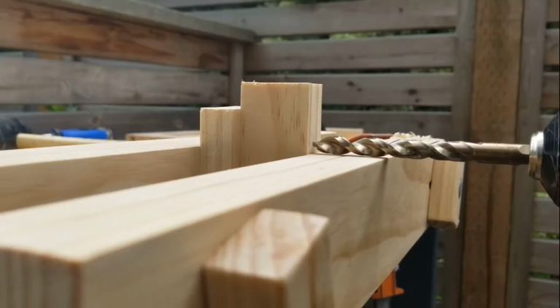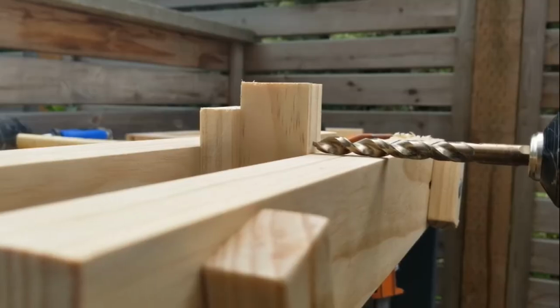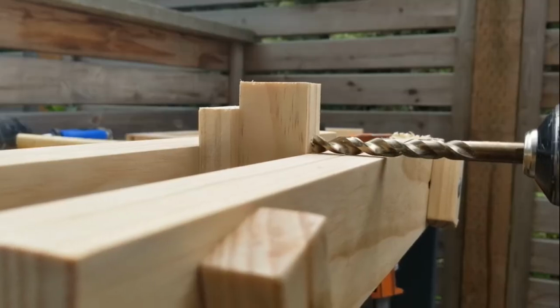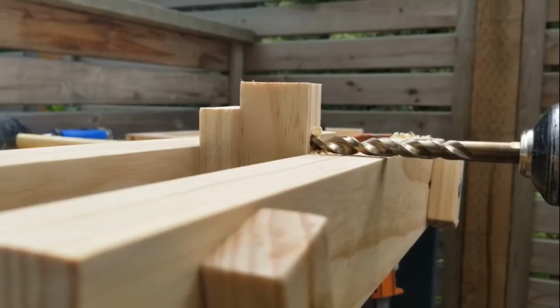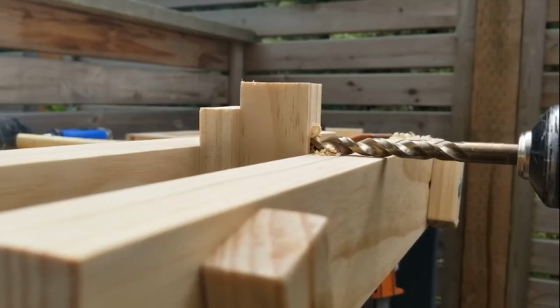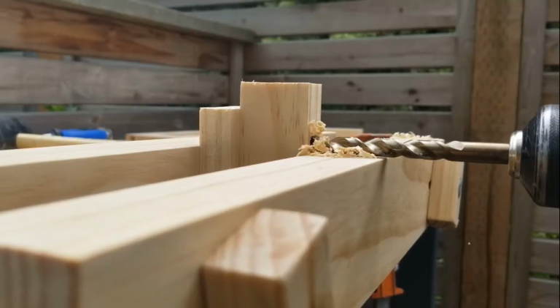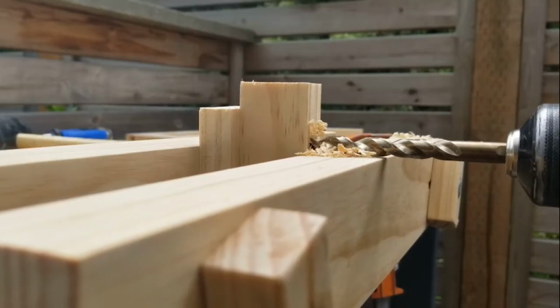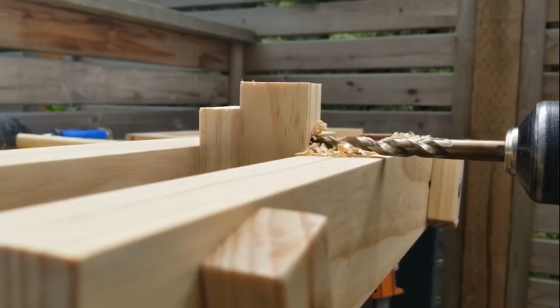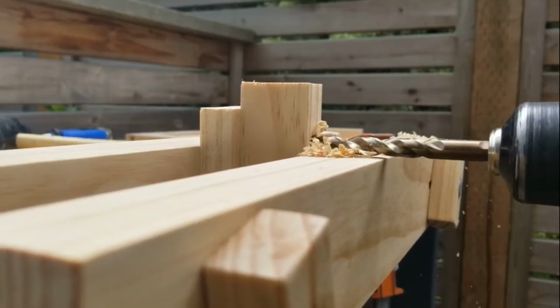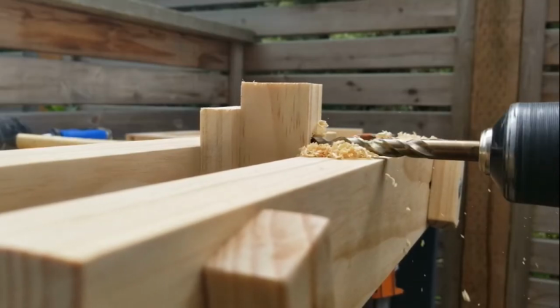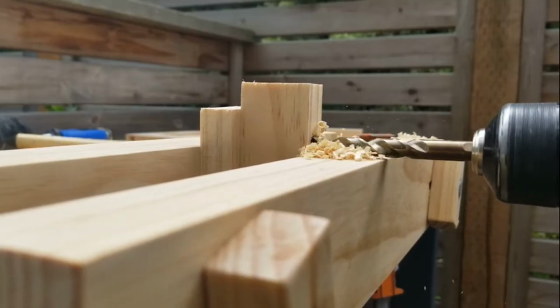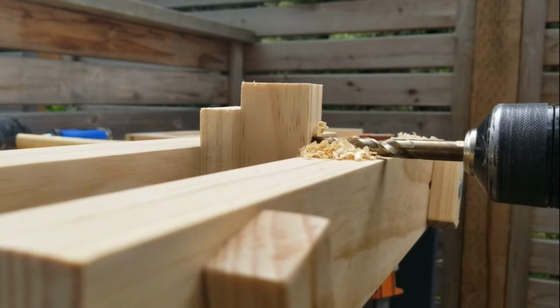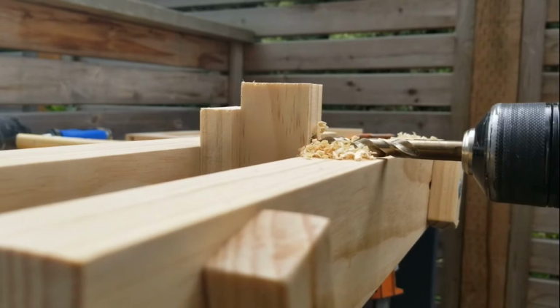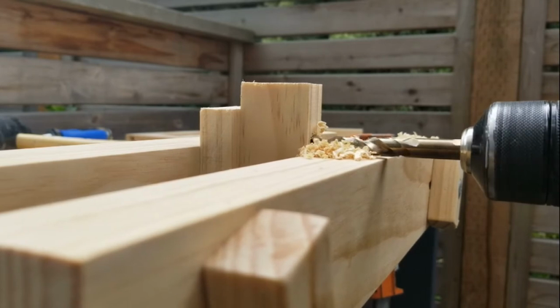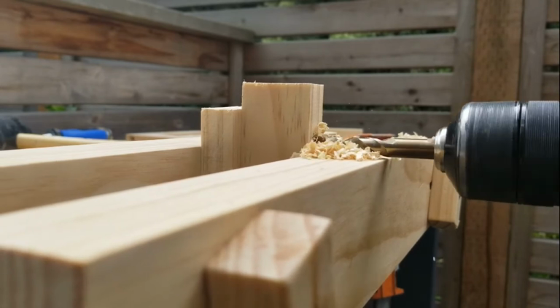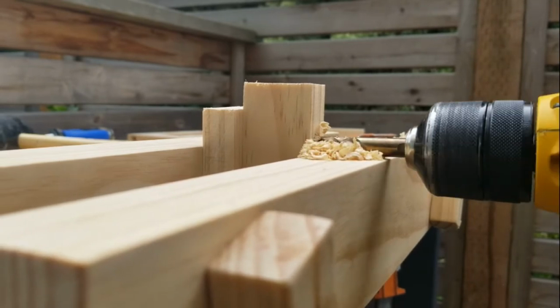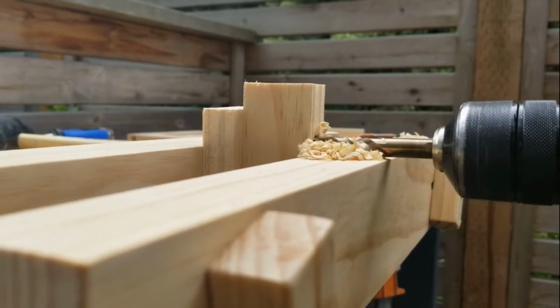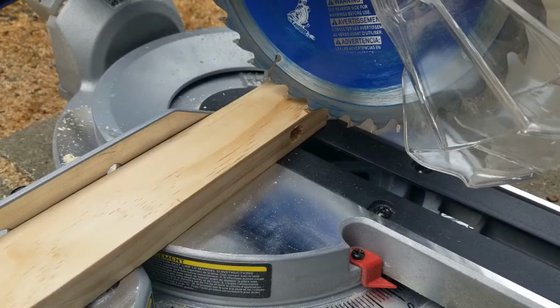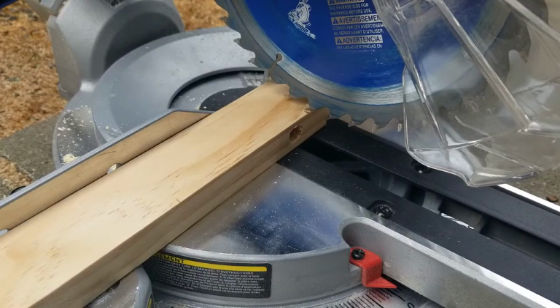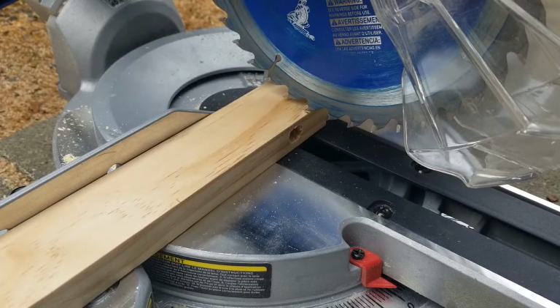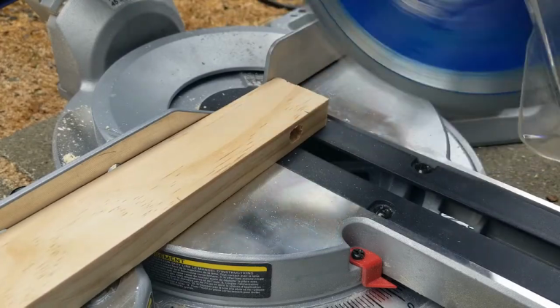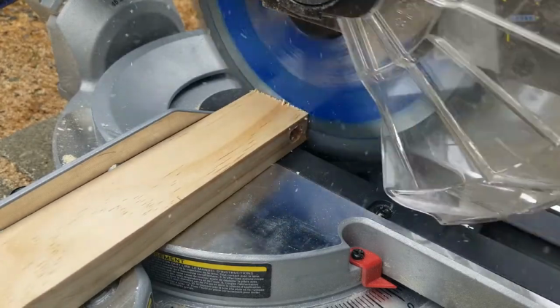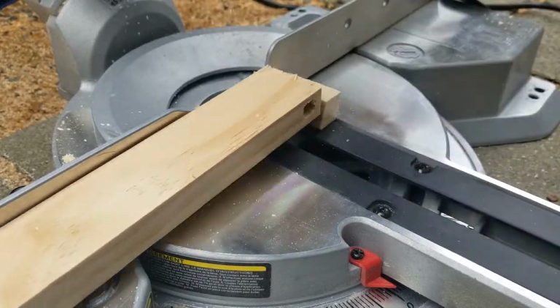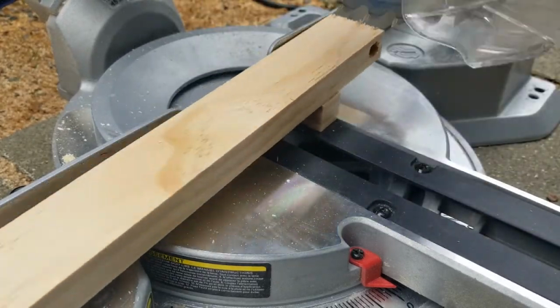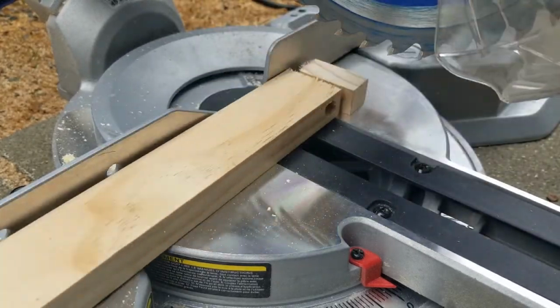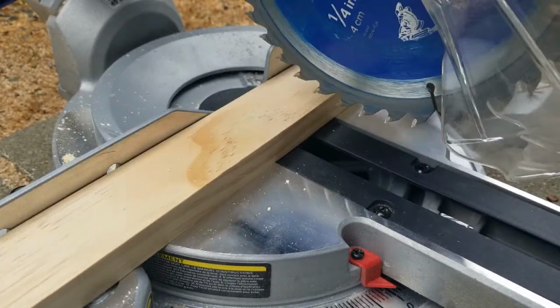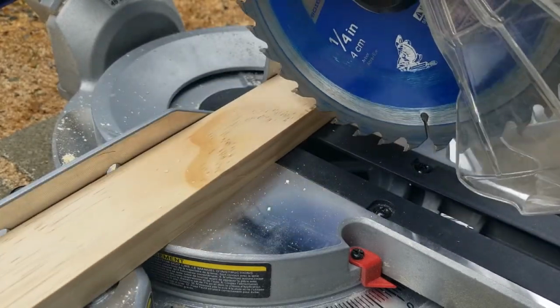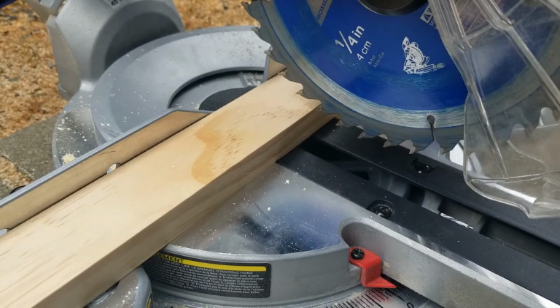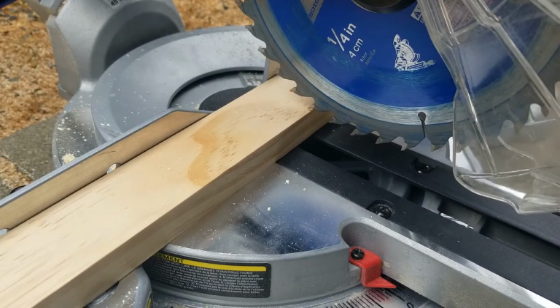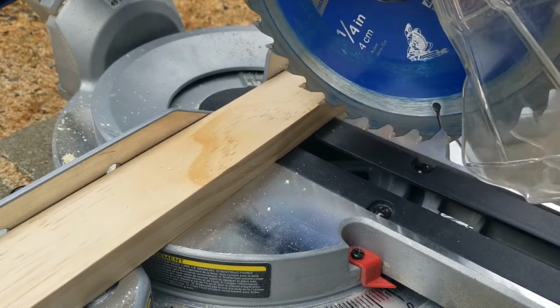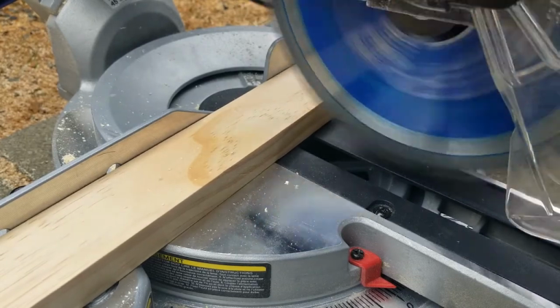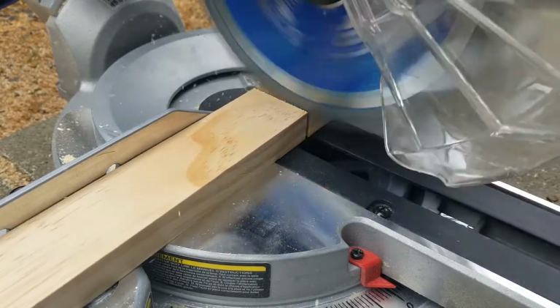There's one special piece that has to get drilled all the way through — this is going to be the actual brace that holds the stand up. Once we got the hole drilled where the dowel rod will slide through, then we need to cut it down to size.